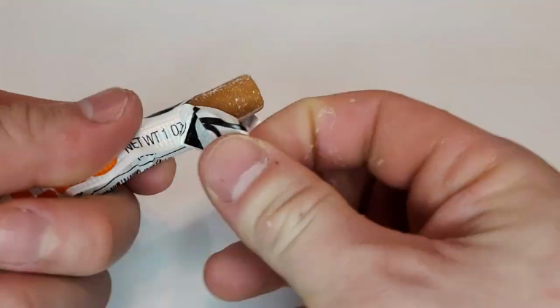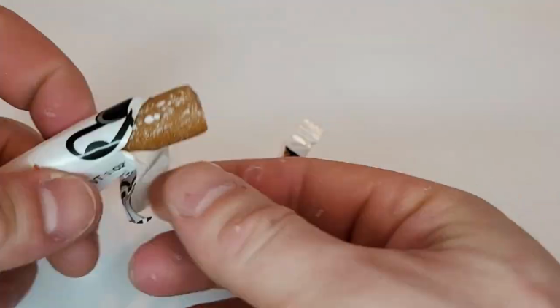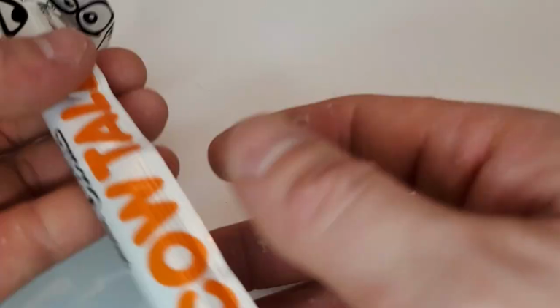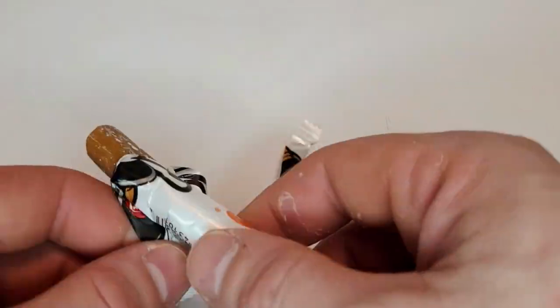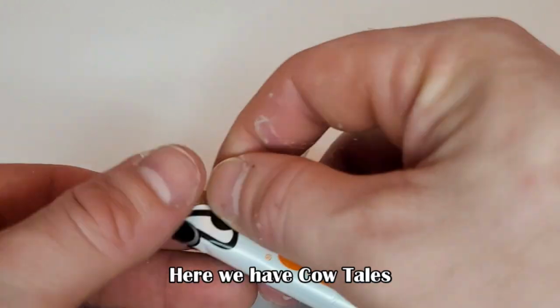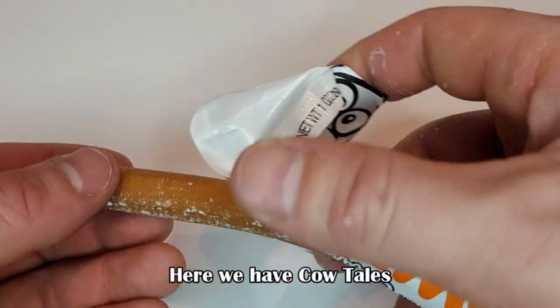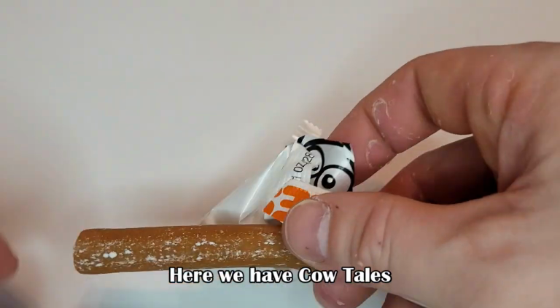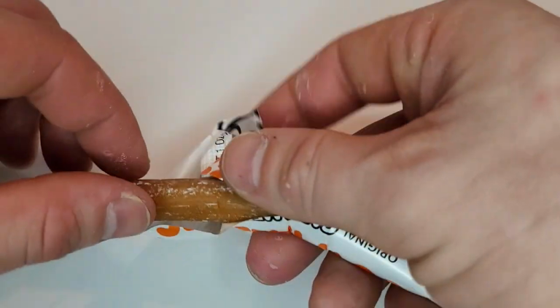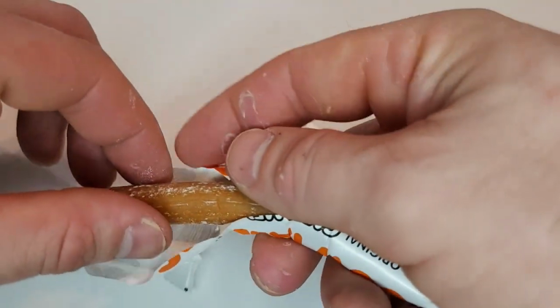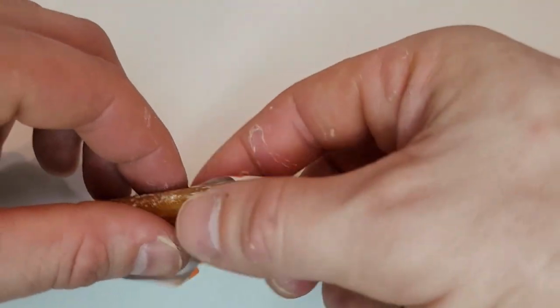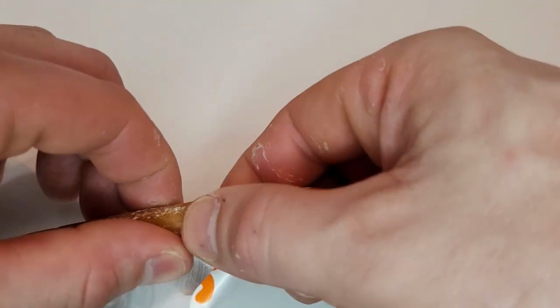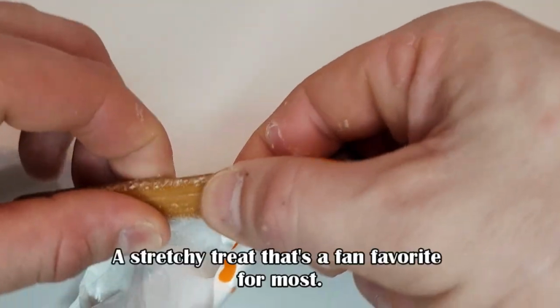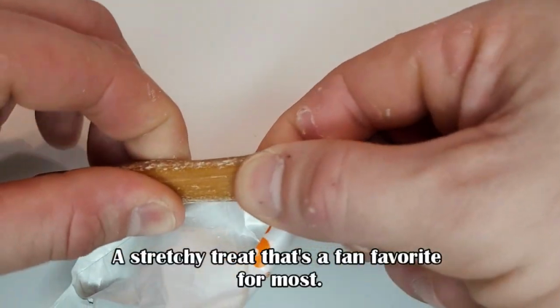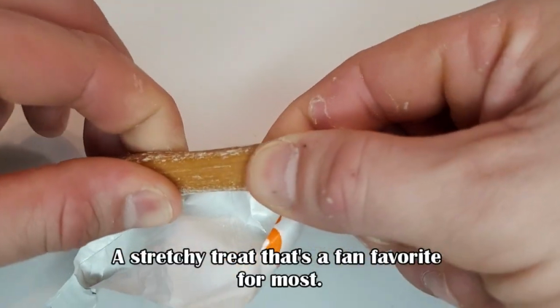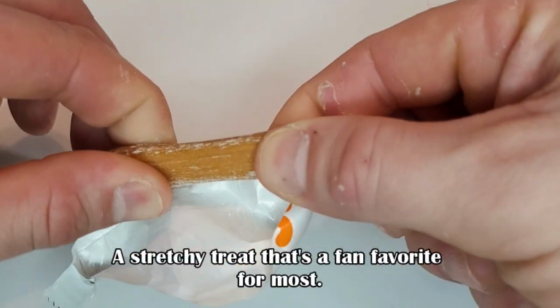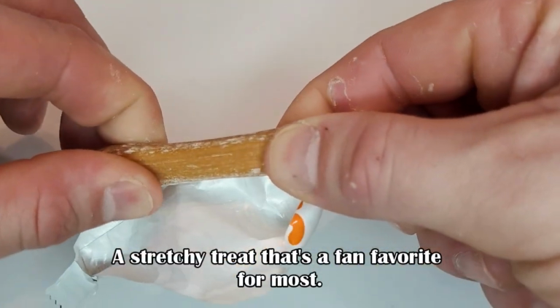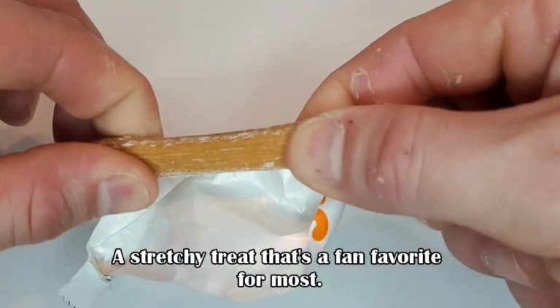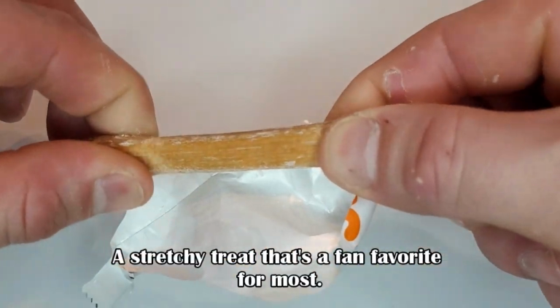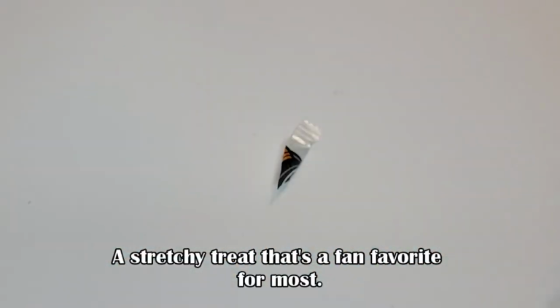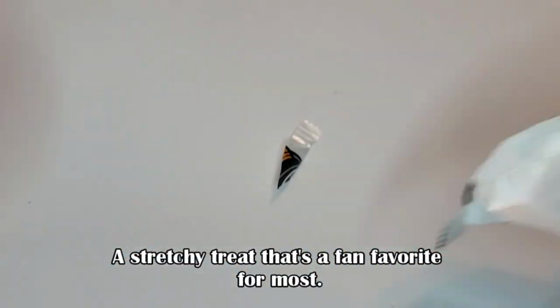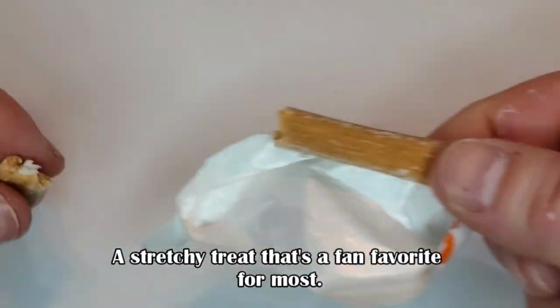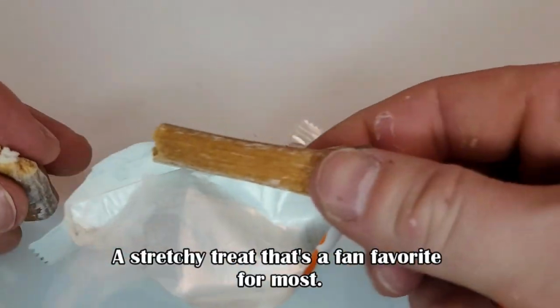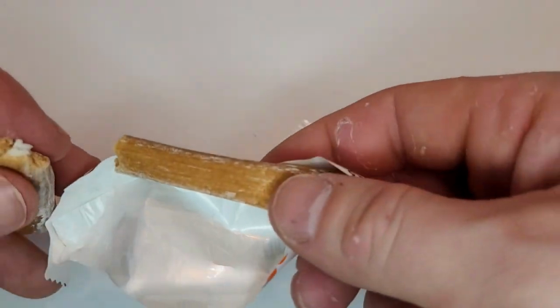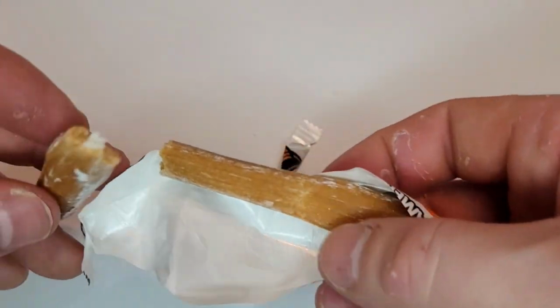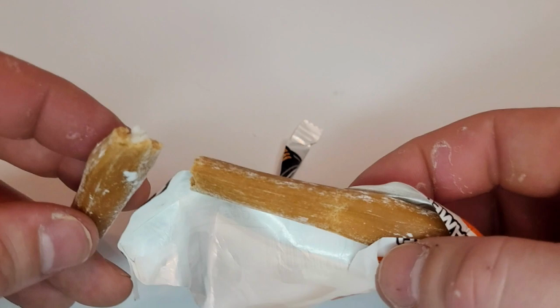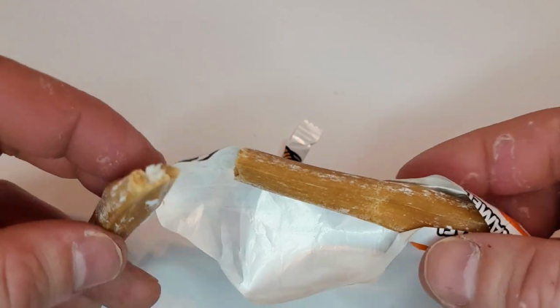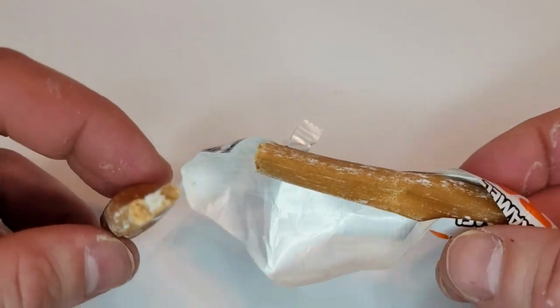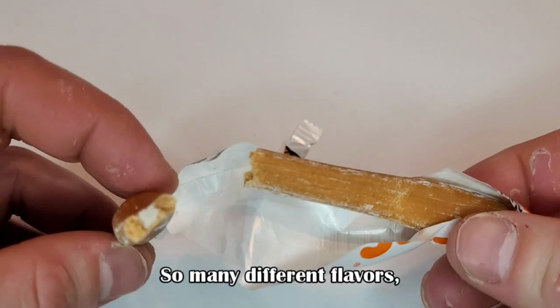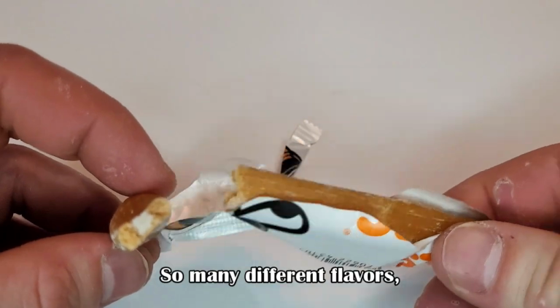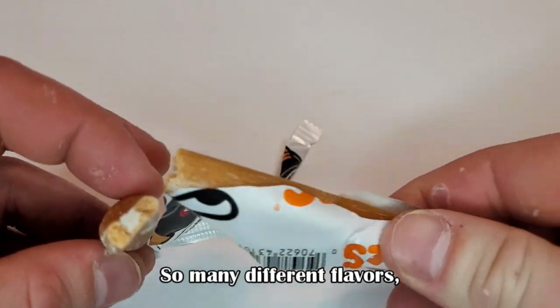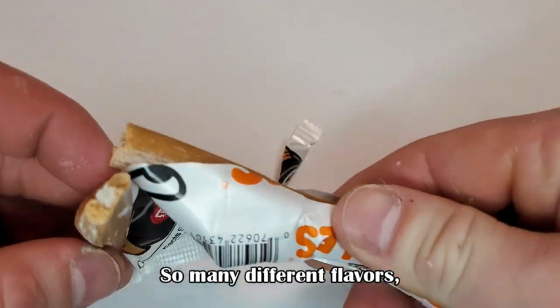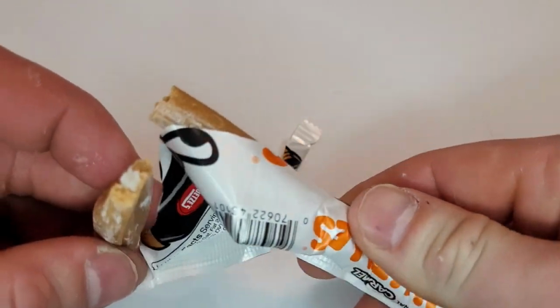Here we have Cow Tails — a stretchy treat that's a fan favorite for most, with so many different flavors from when I was a kid.